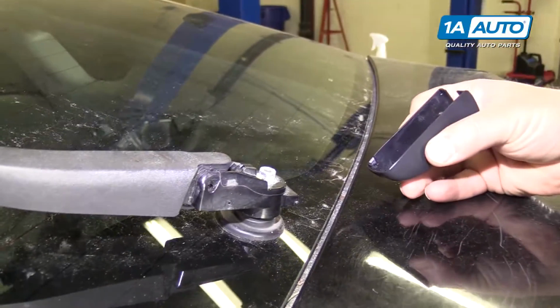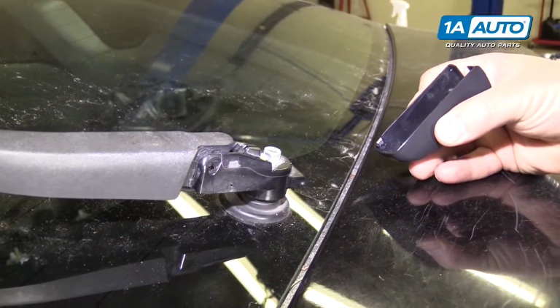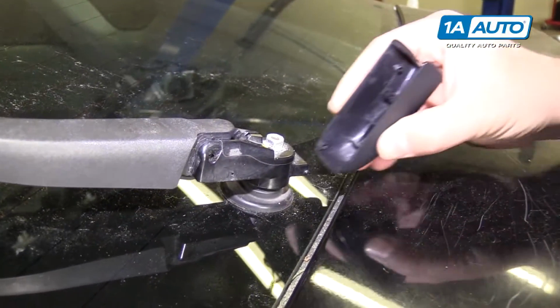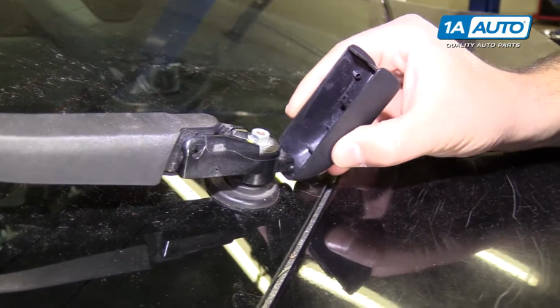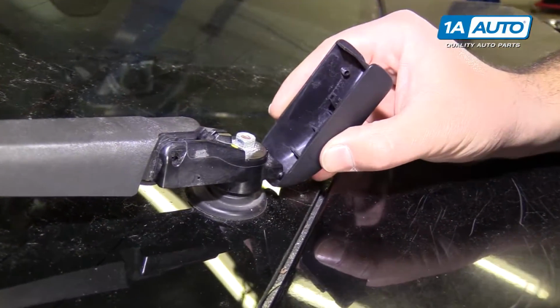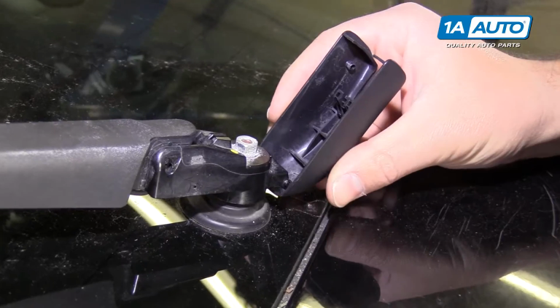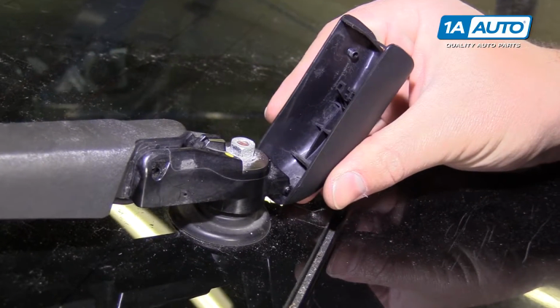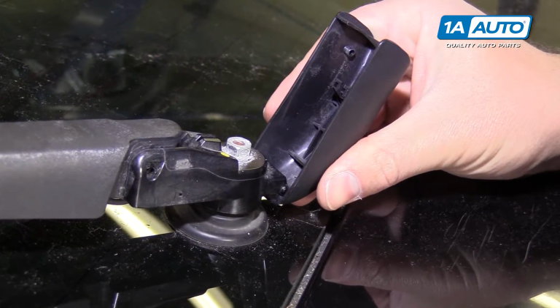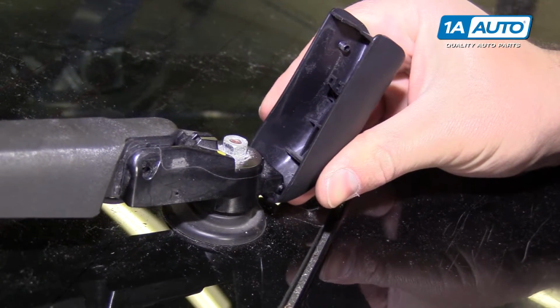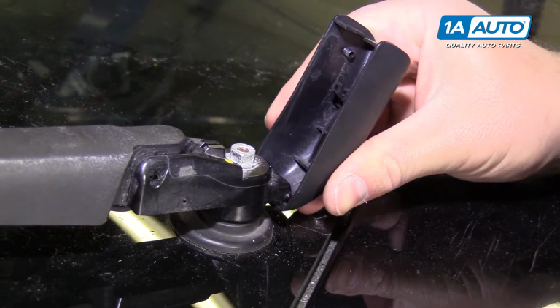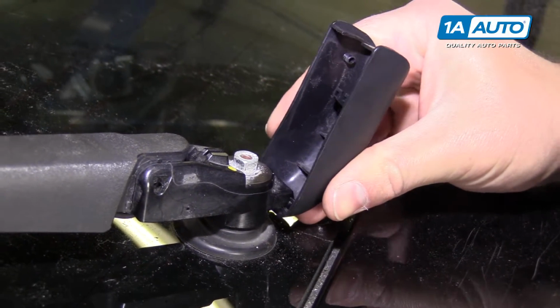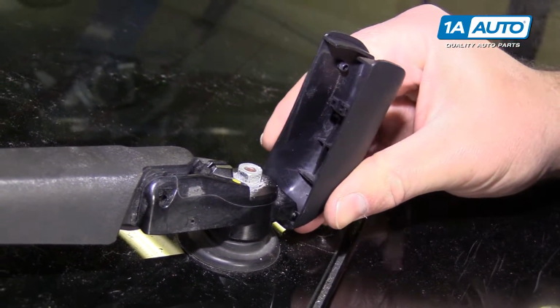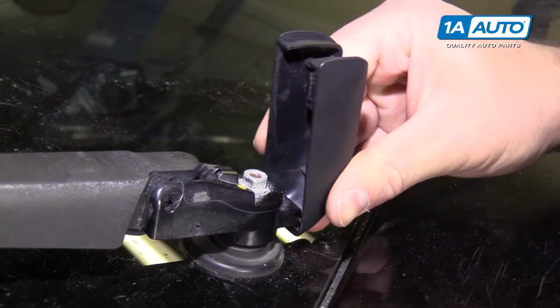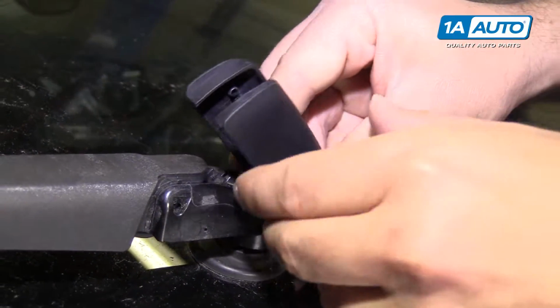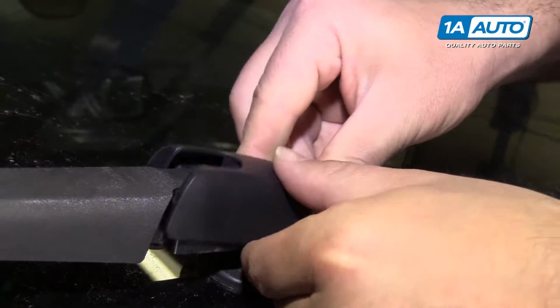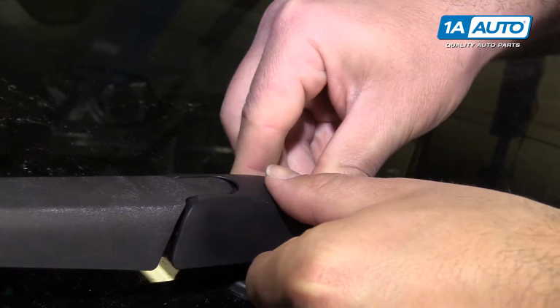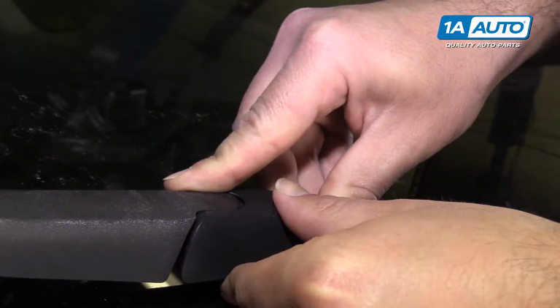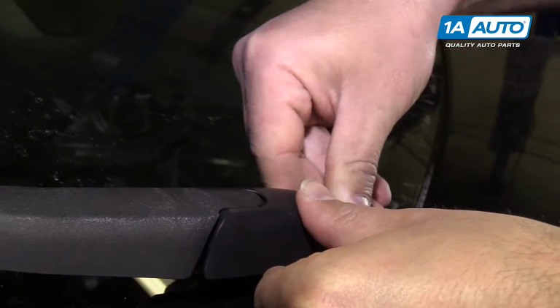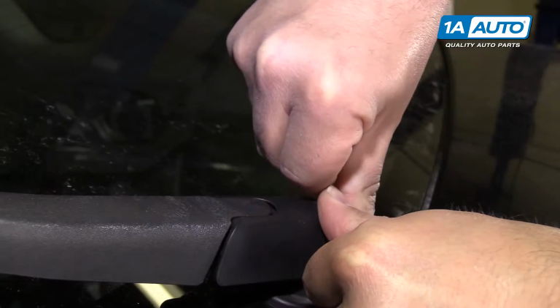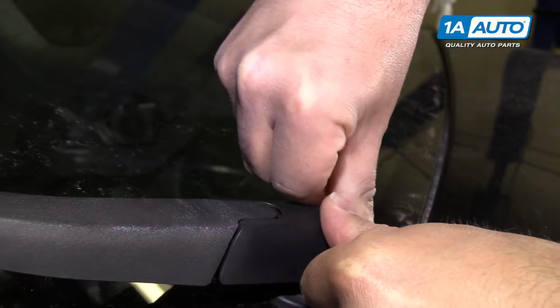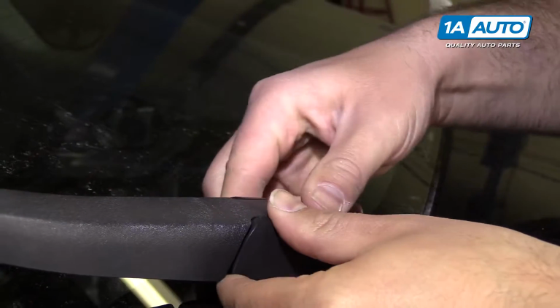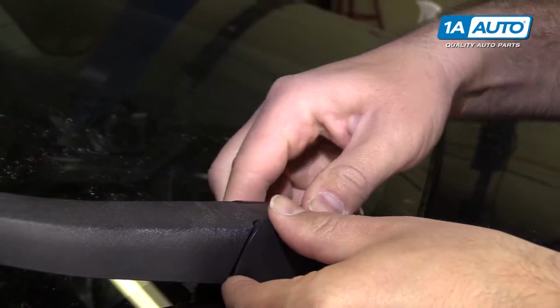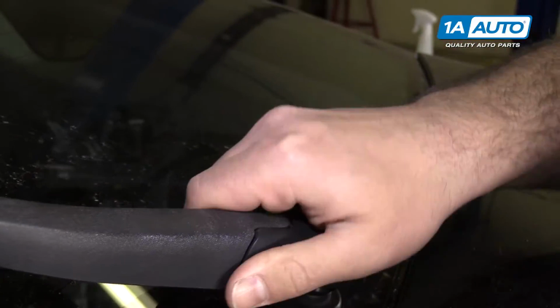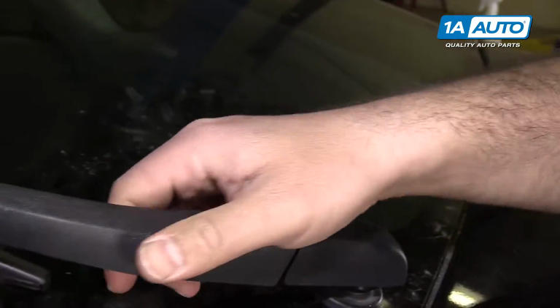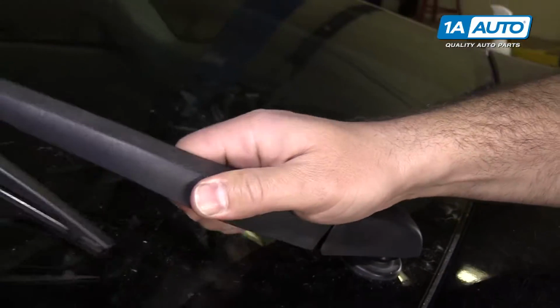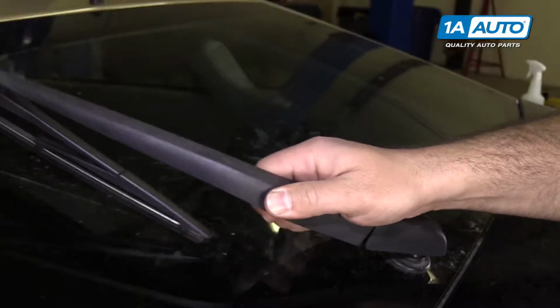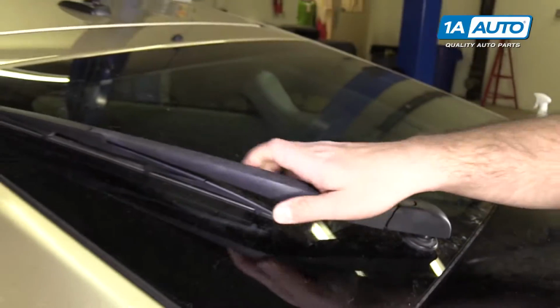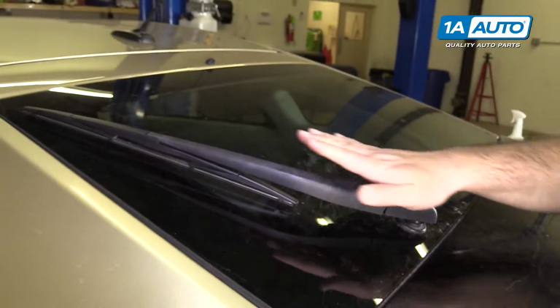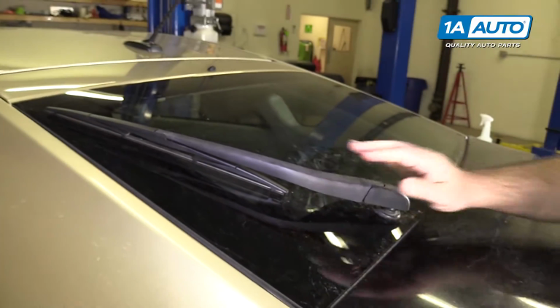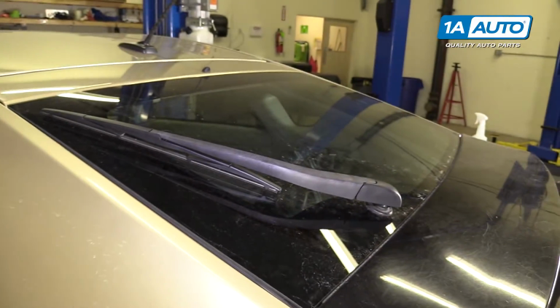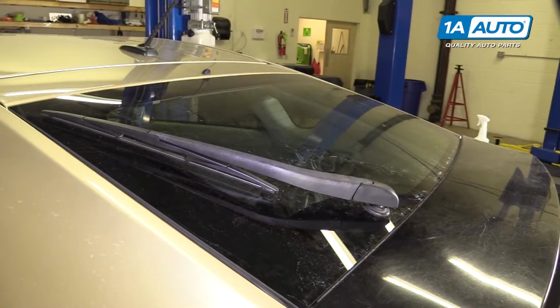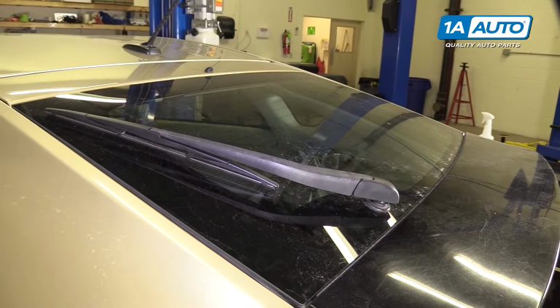Reinstall the cap. Clips on the bottom, clips over the top, snaps in place. Wiper arm is reinstalled.